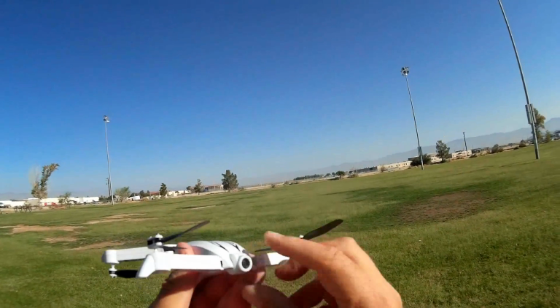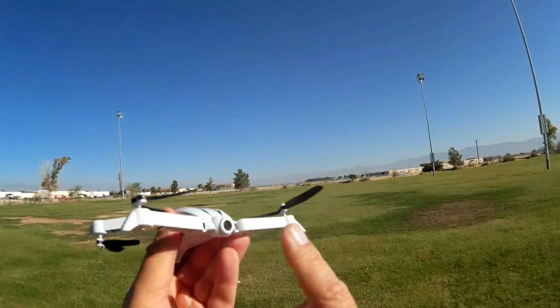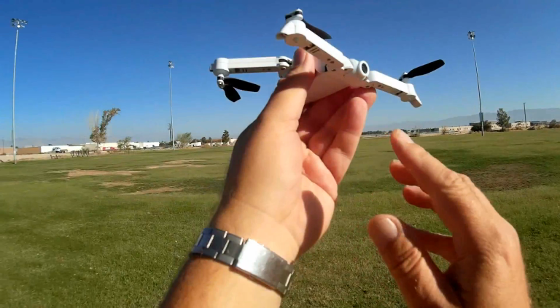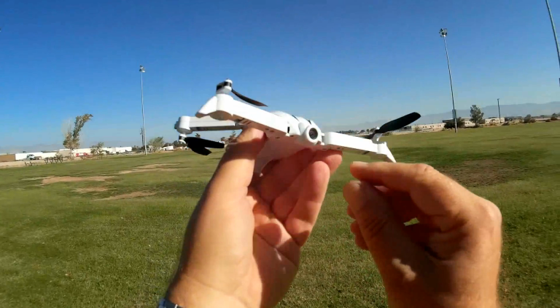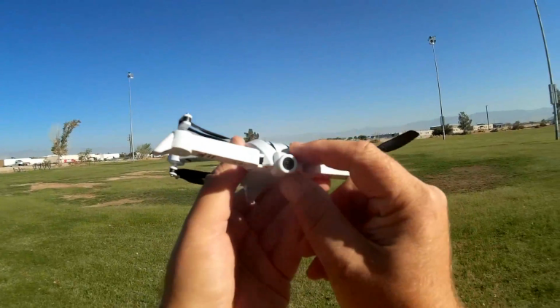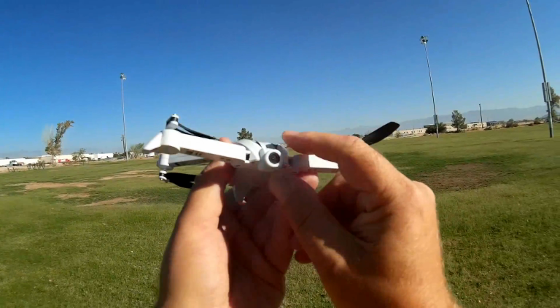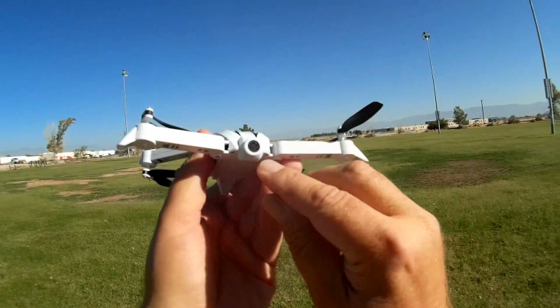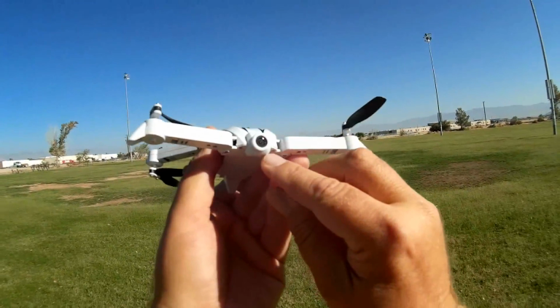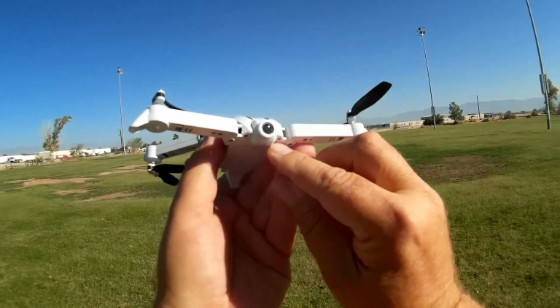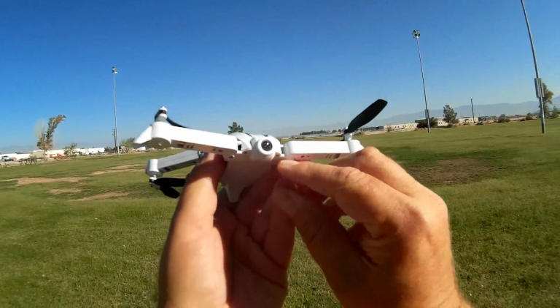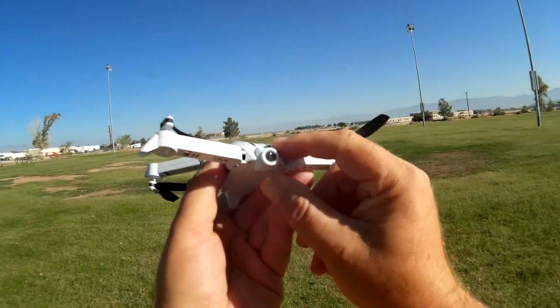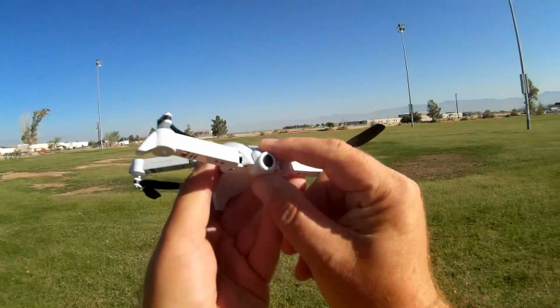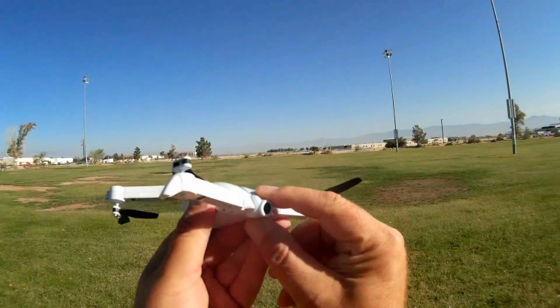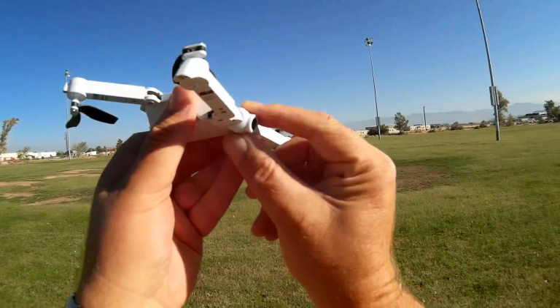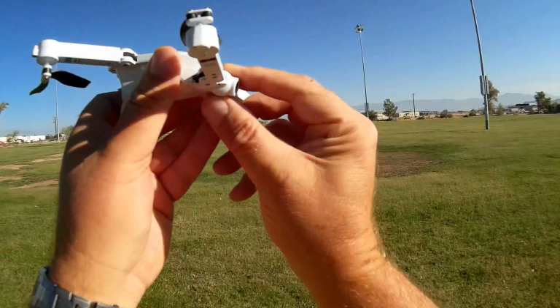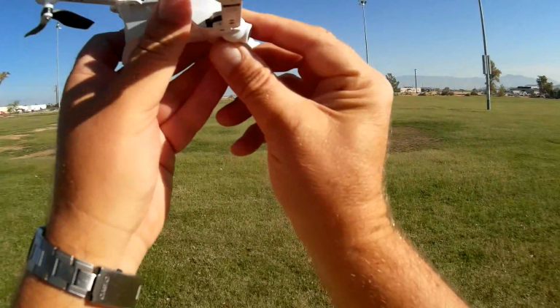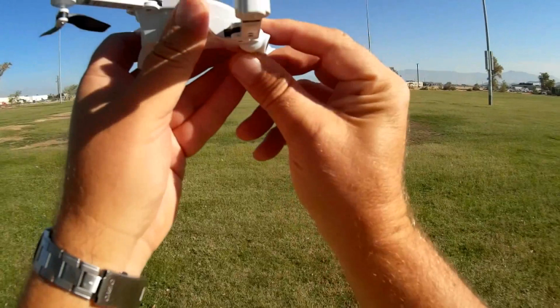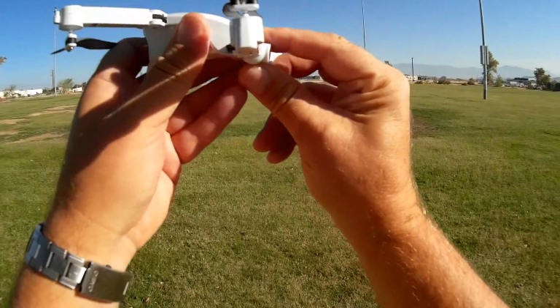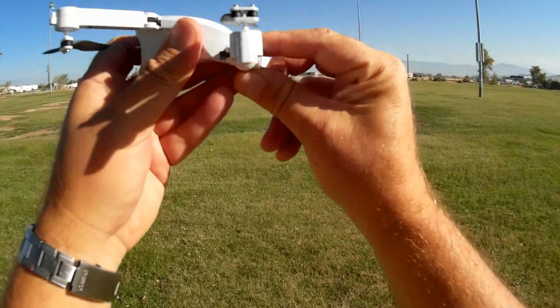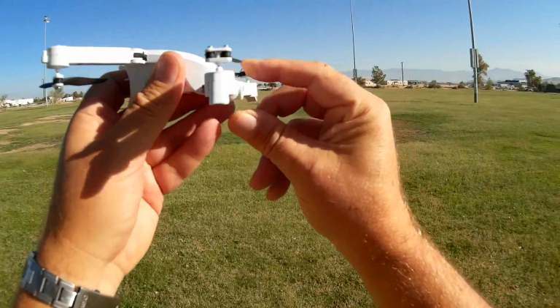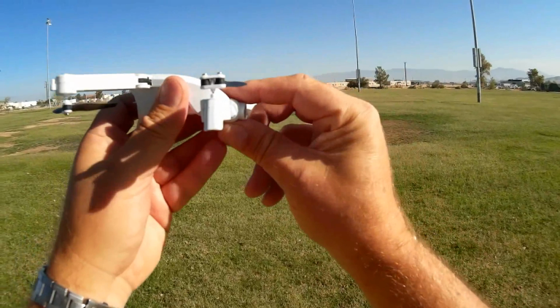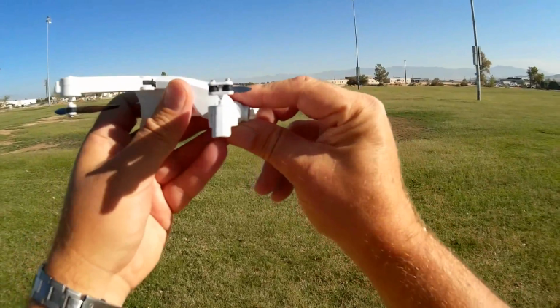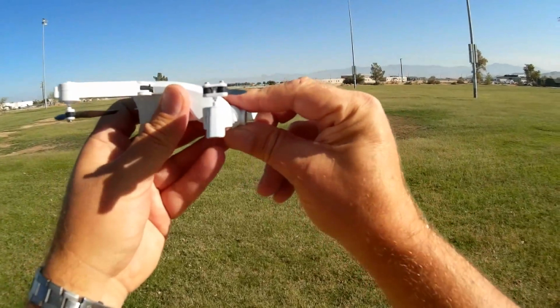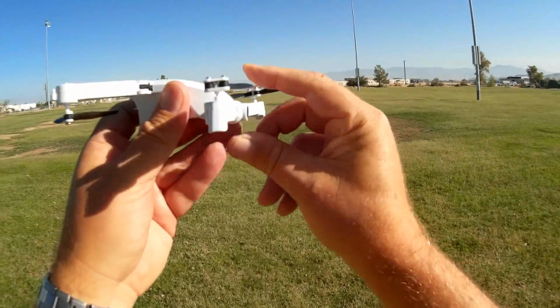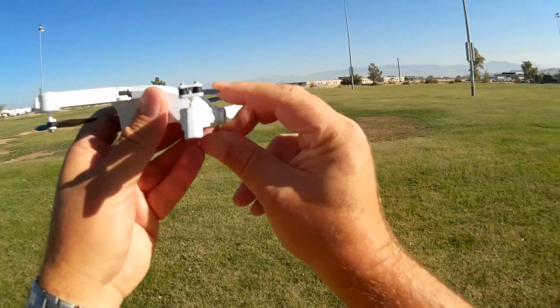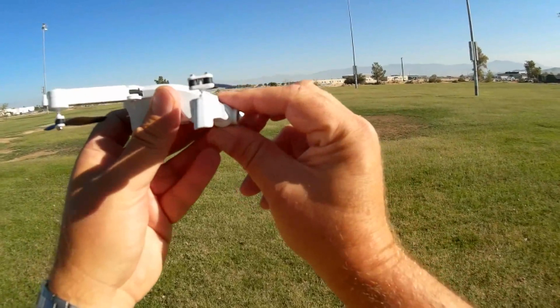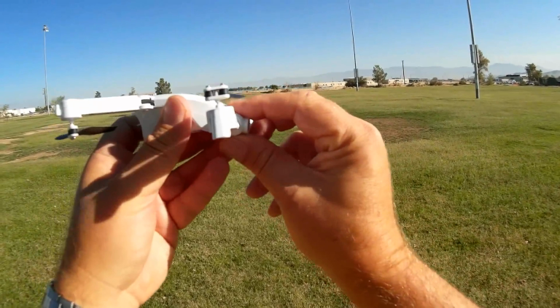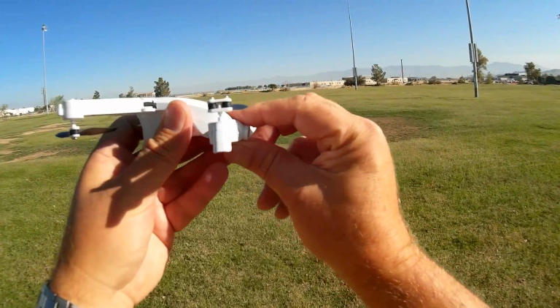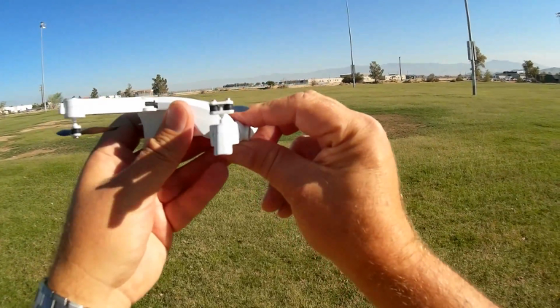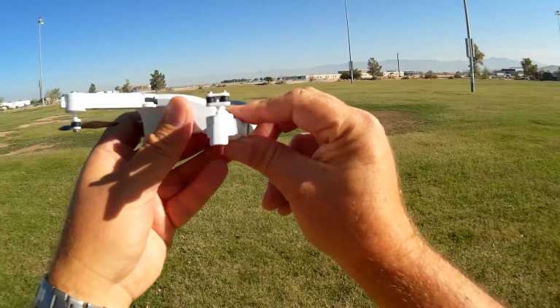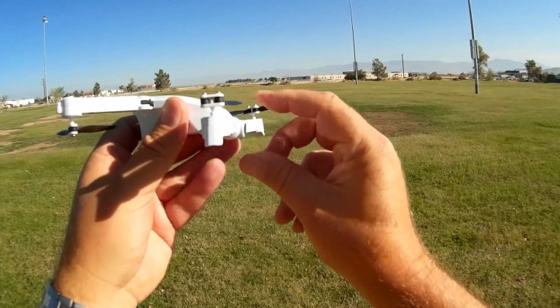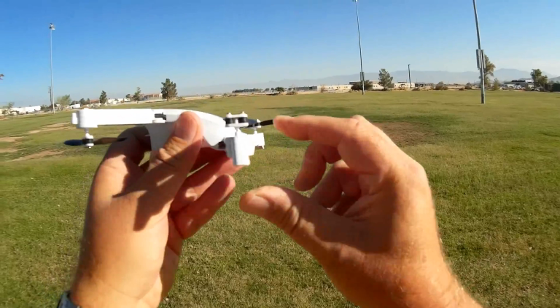What's so special about it, though, is that it does have a 720p camera on the front that can be swiveled up or down. In my case, I'm going to put it up like this because I want to primarily use this as a selfie drone.